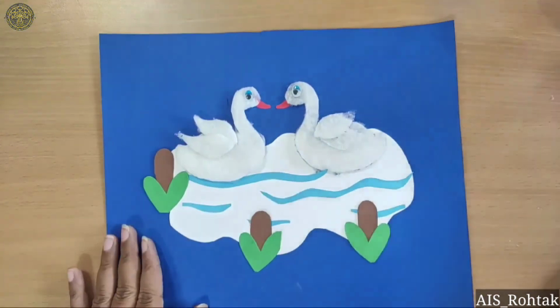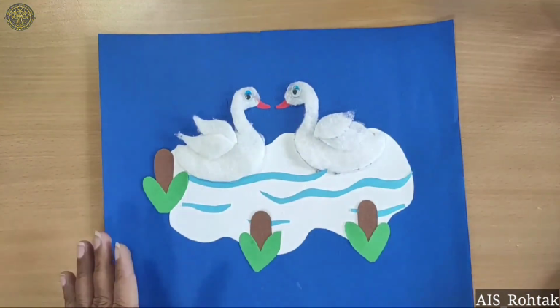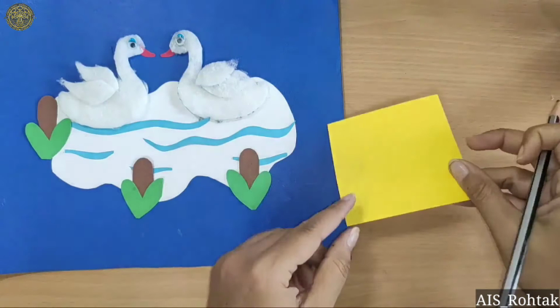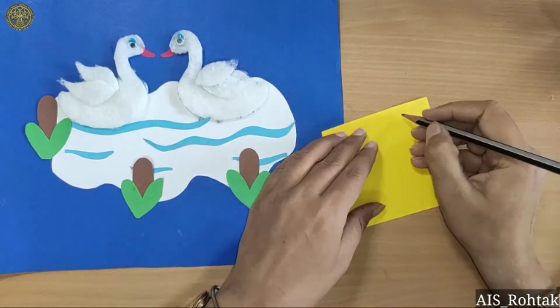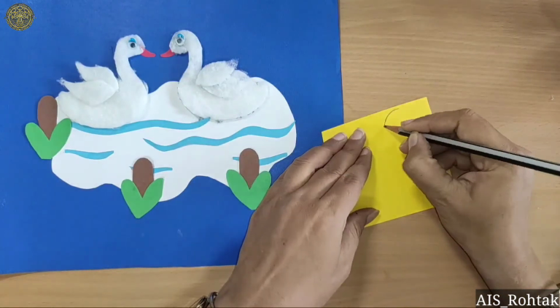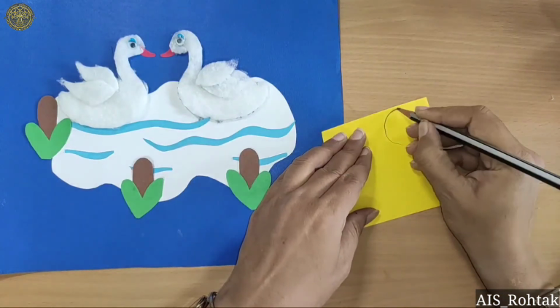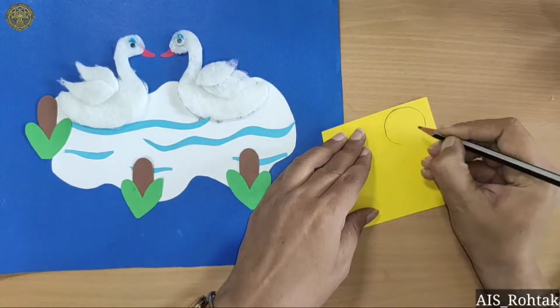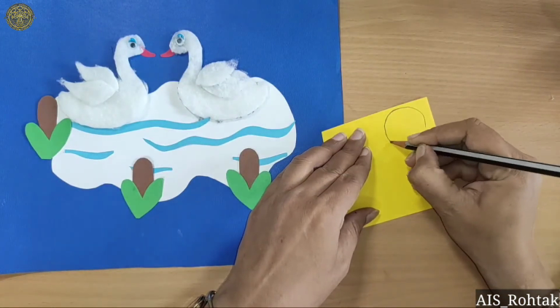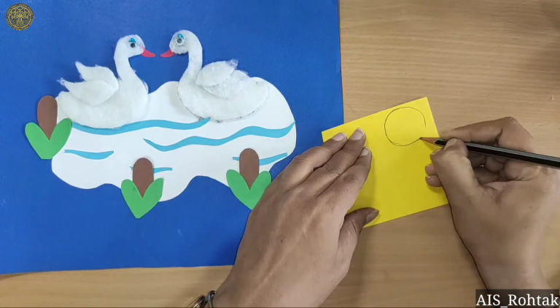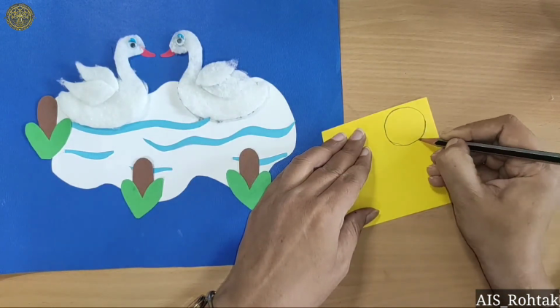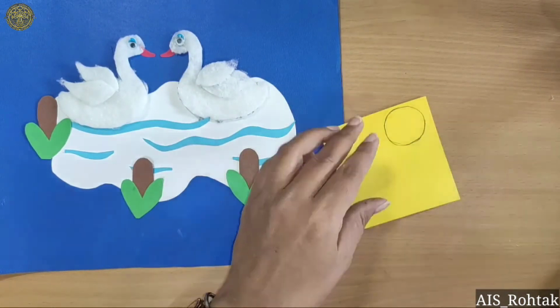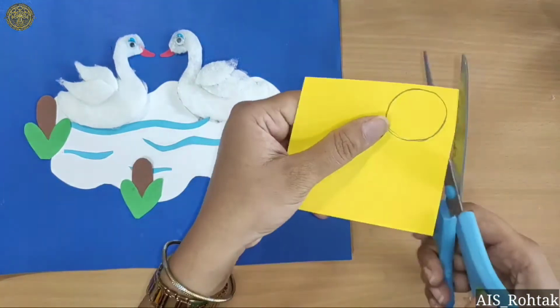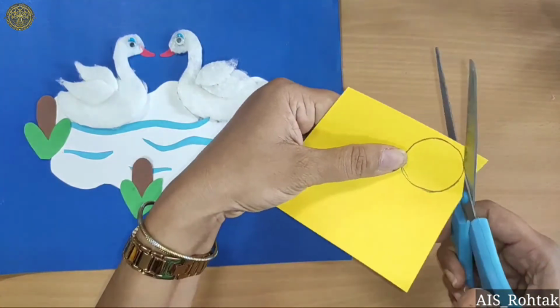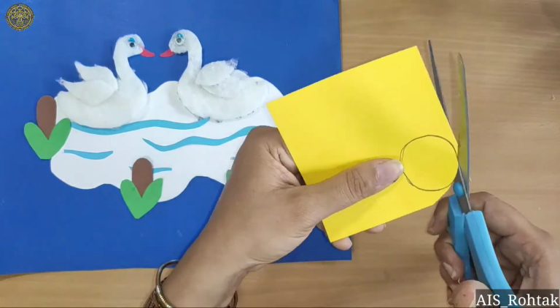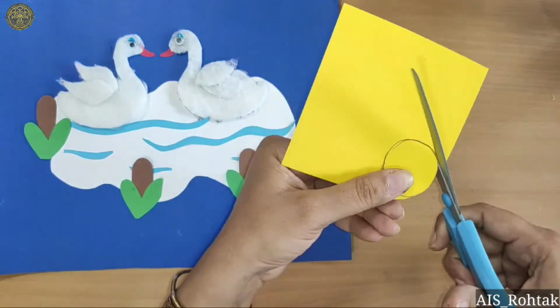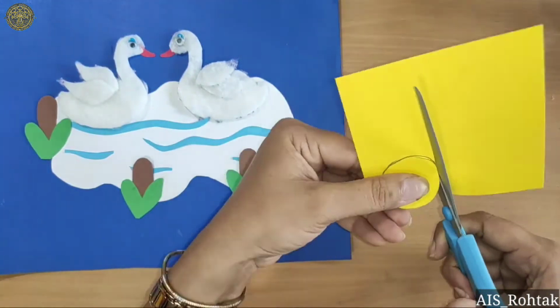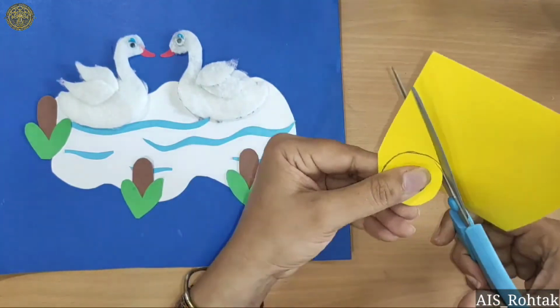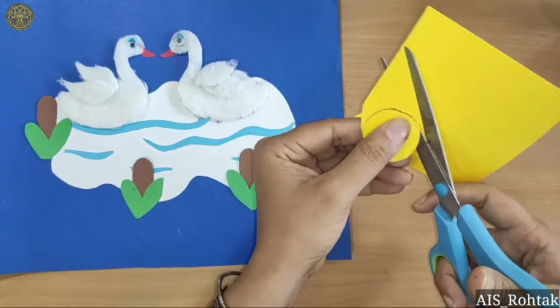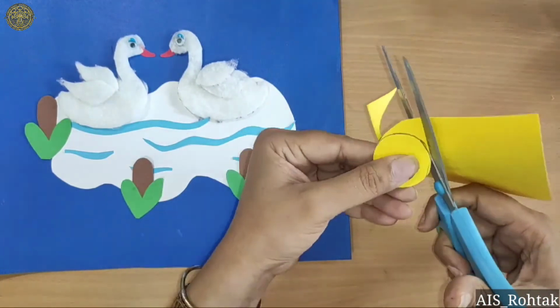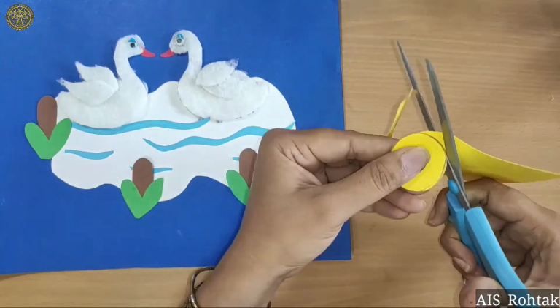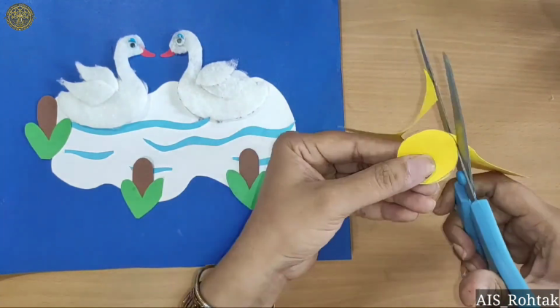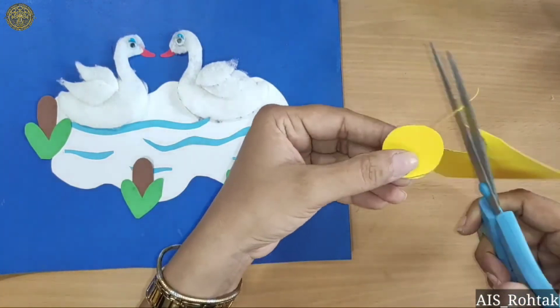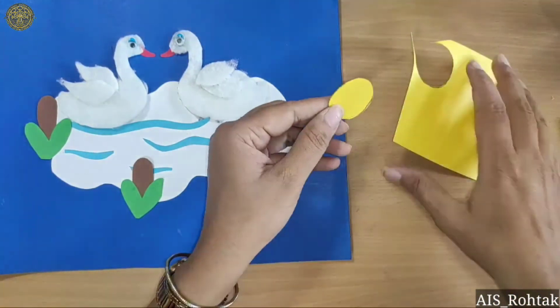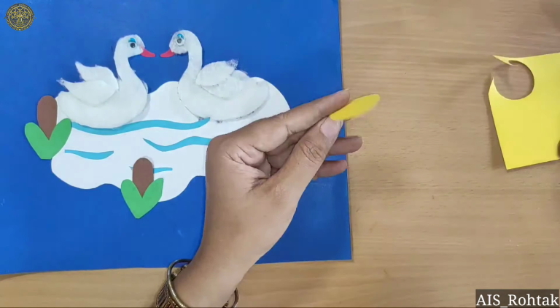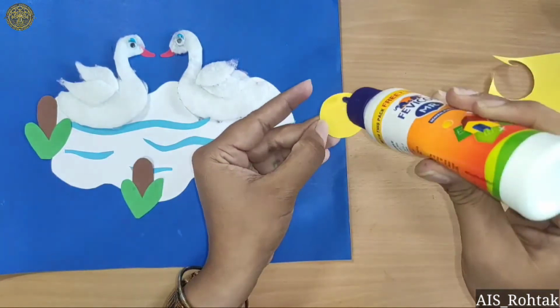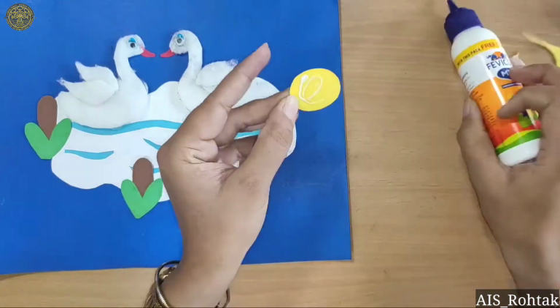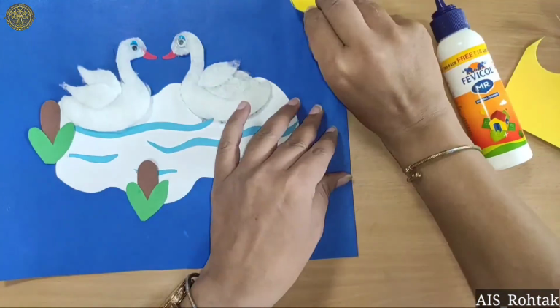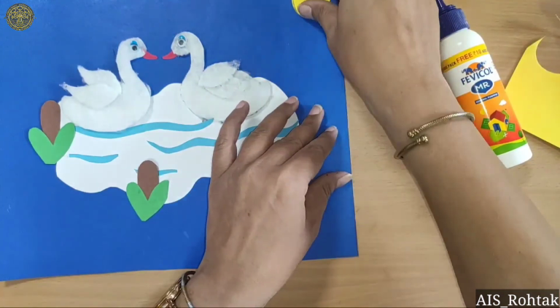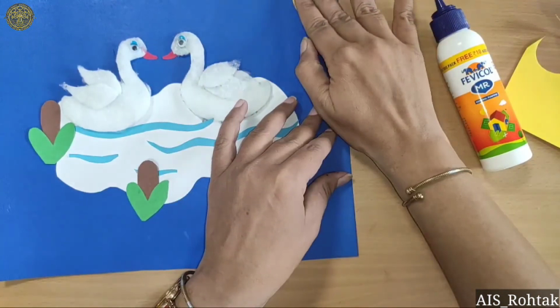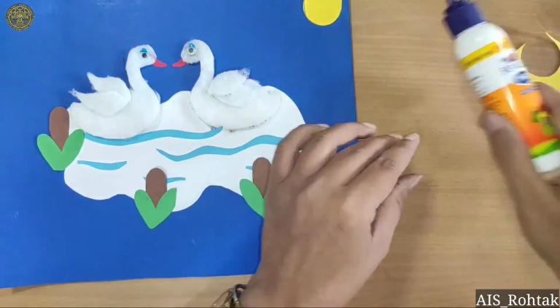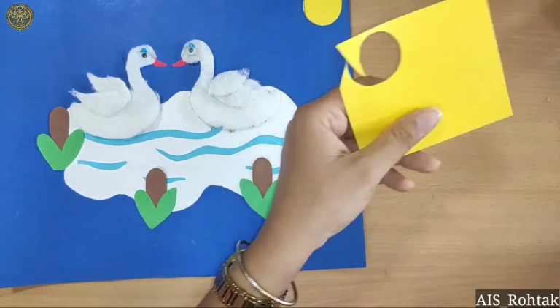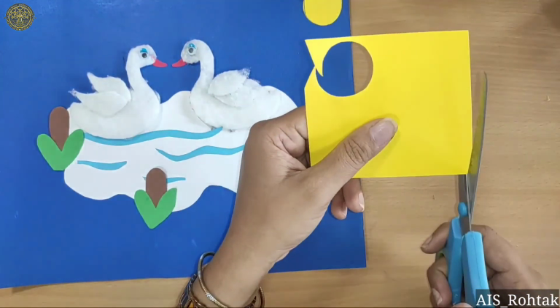Fold into half. Now take a yellow color sheet and draw a circle for the sun, and cut it.